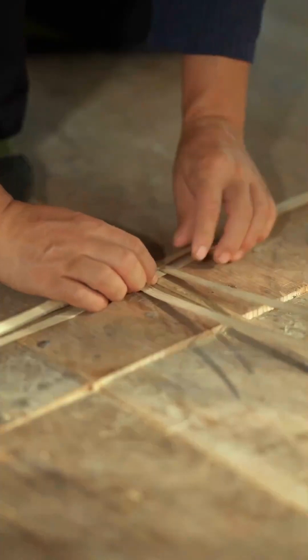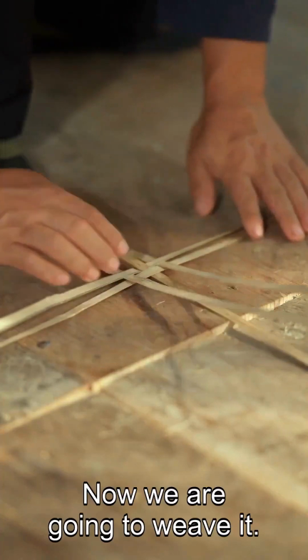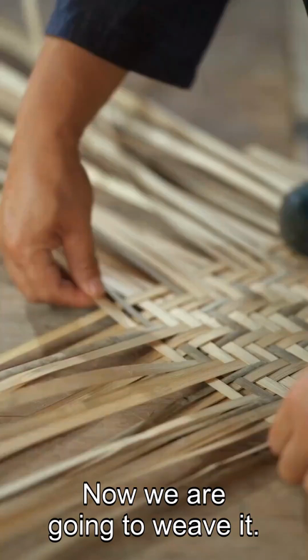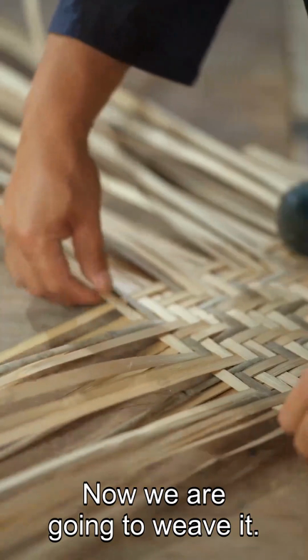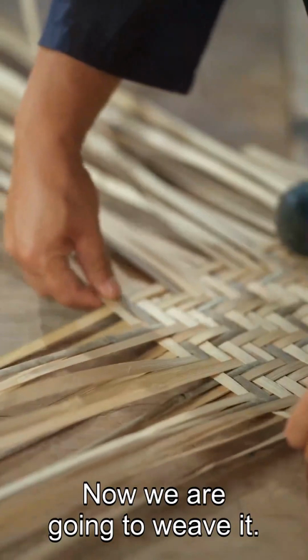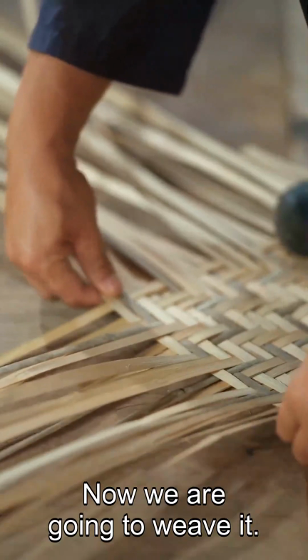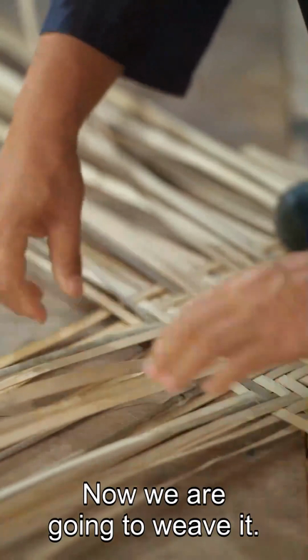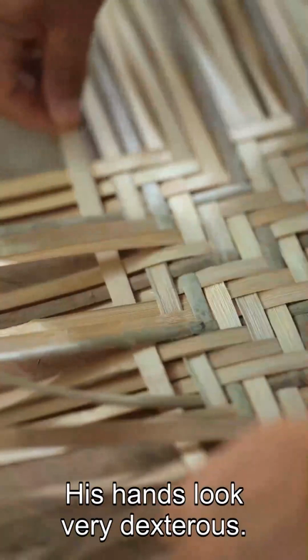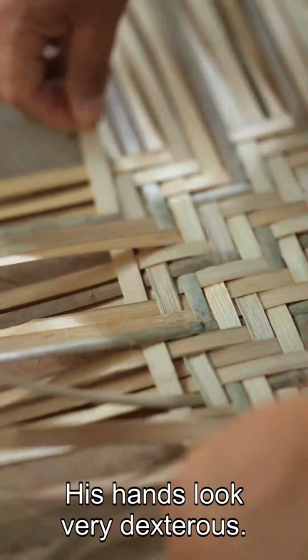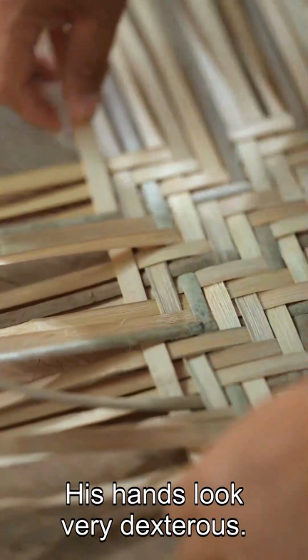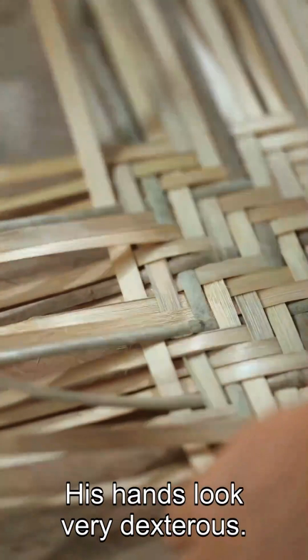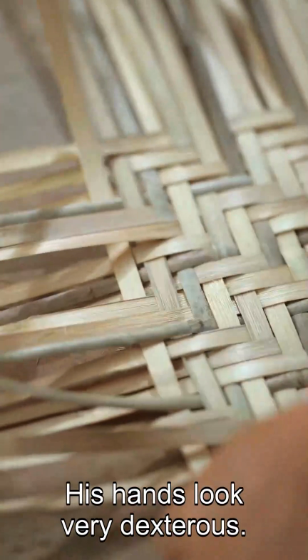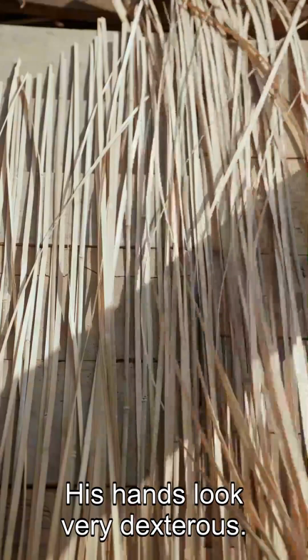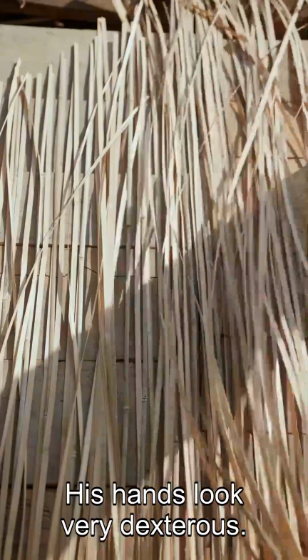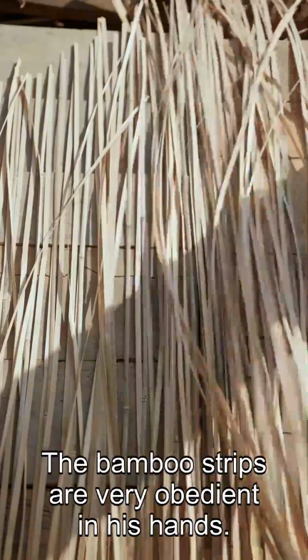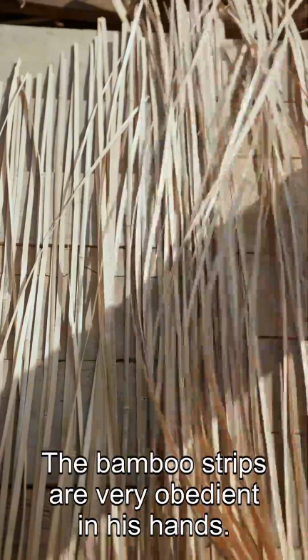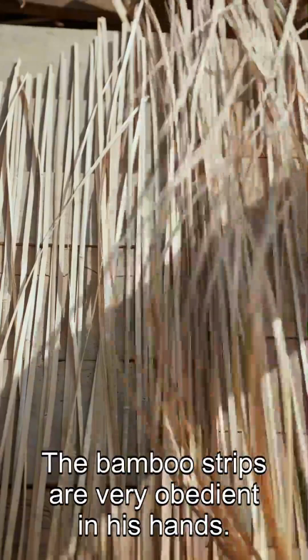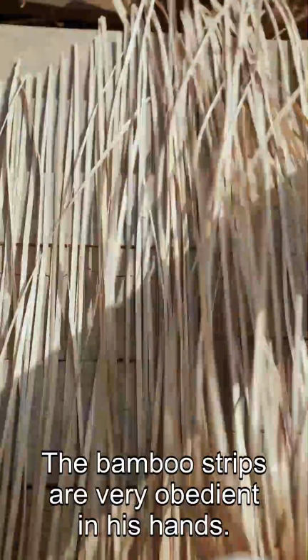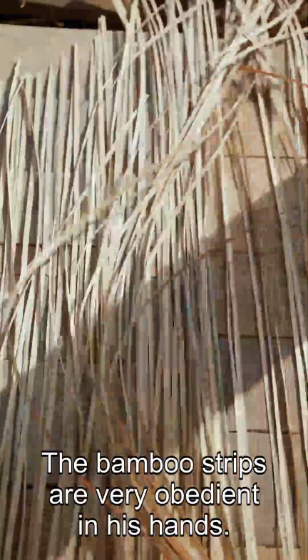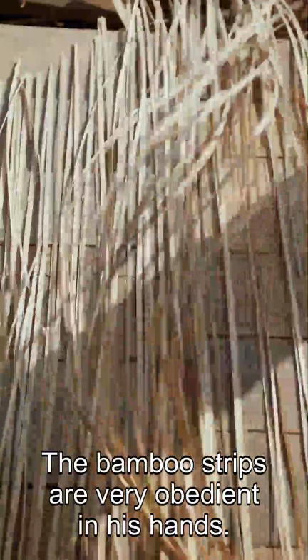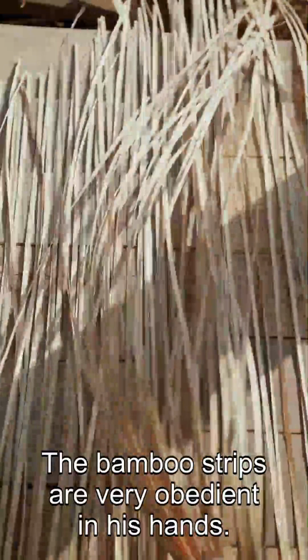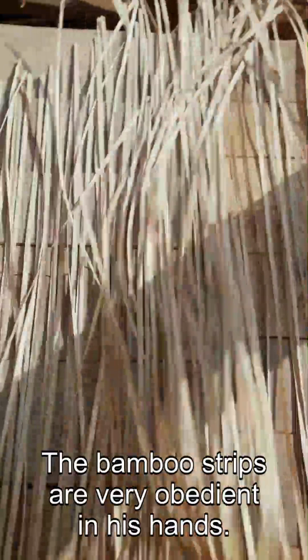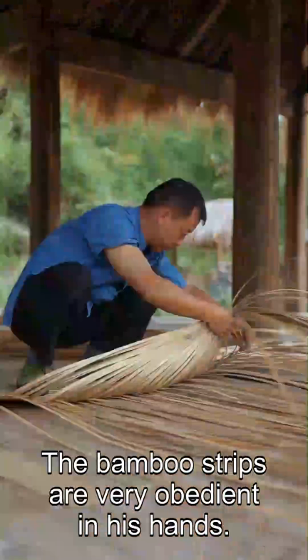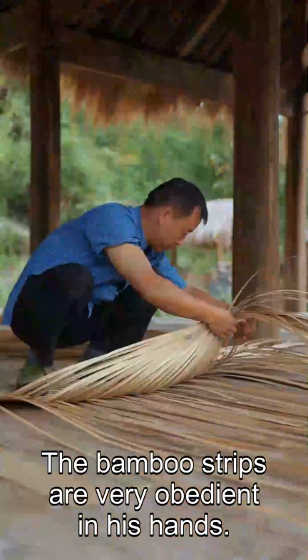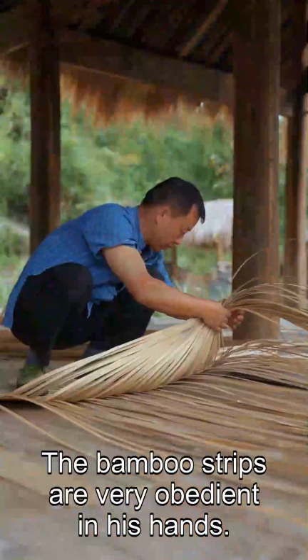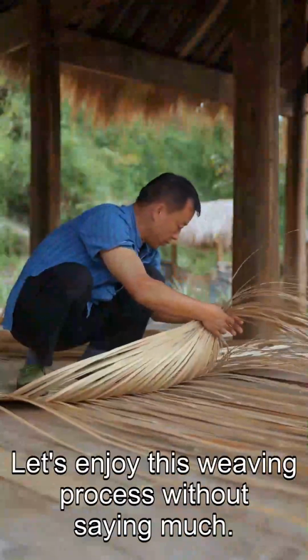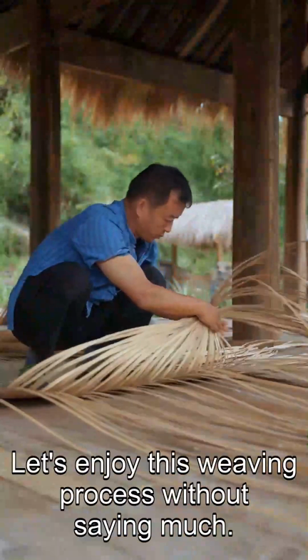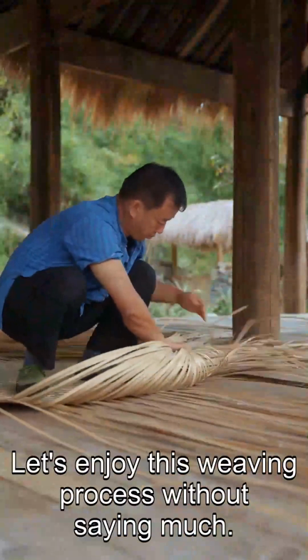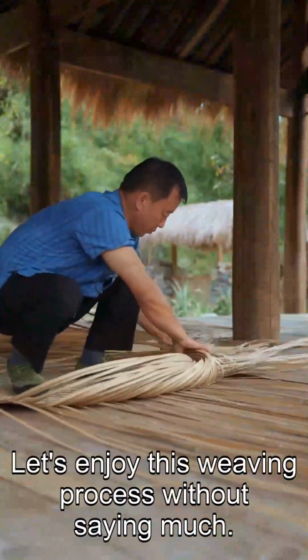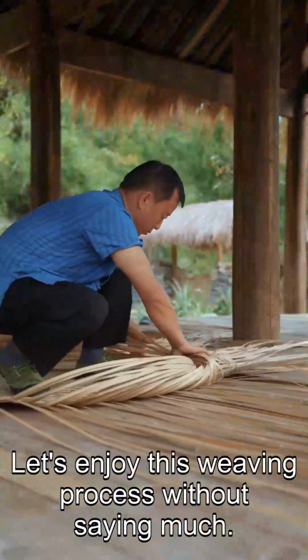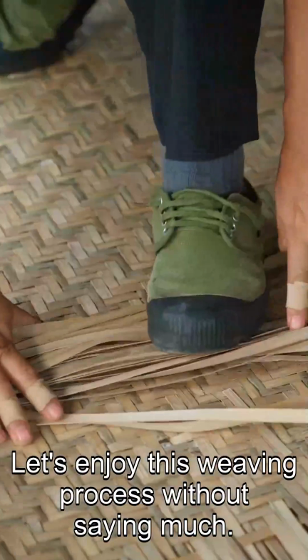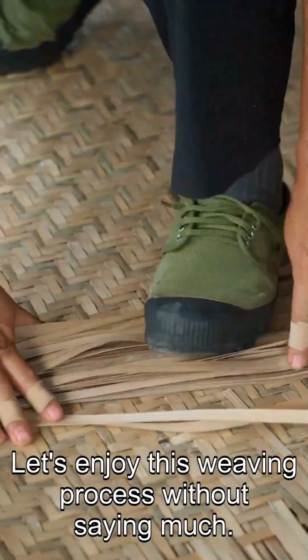Now we are going to weave it. These hands are very dexterous — the bamboo strips are very obedient in these hands. Let's enjoy this weaving process without saying much.